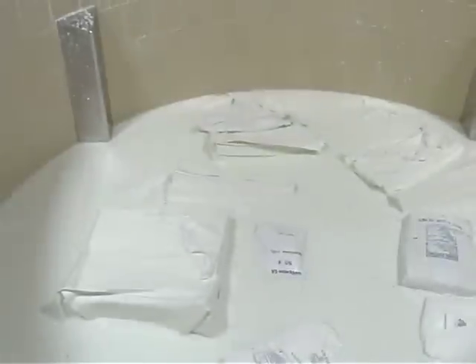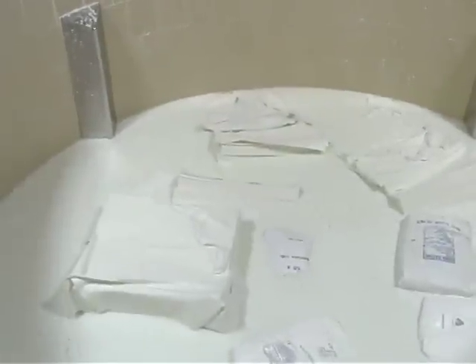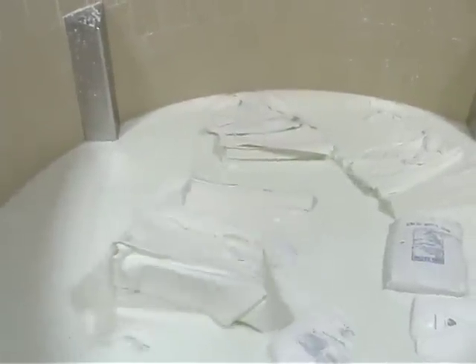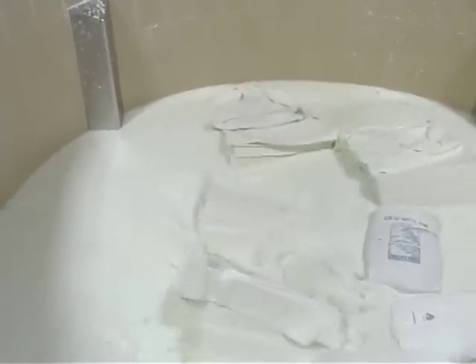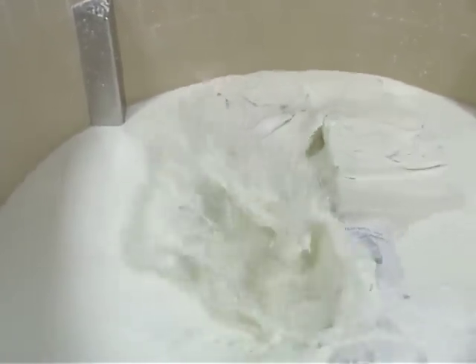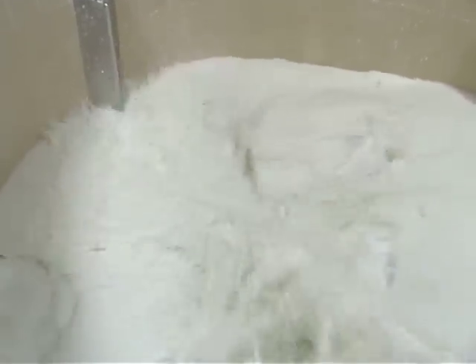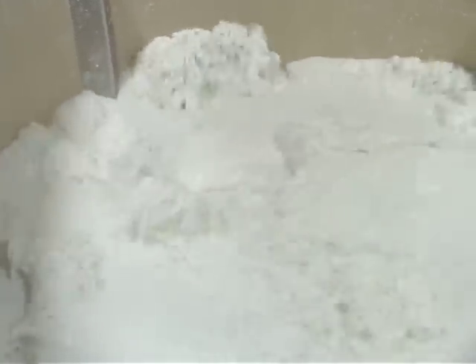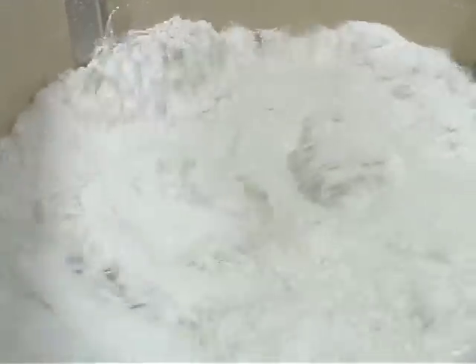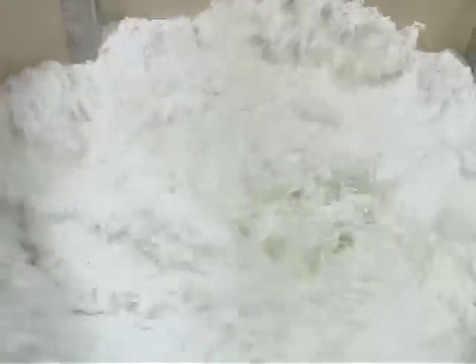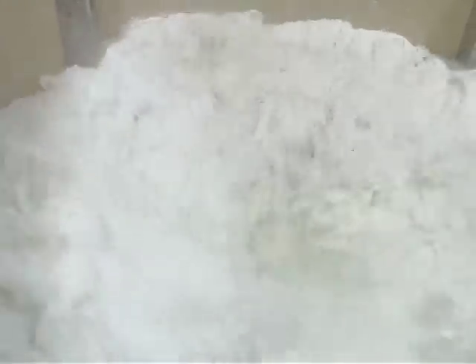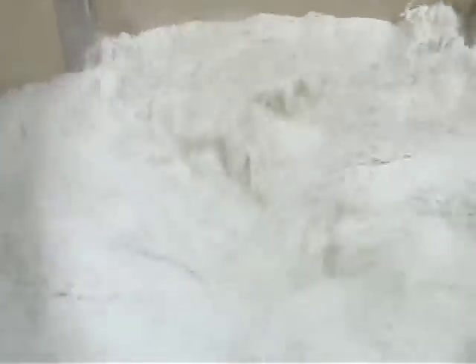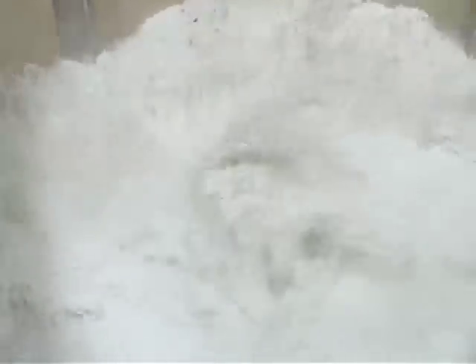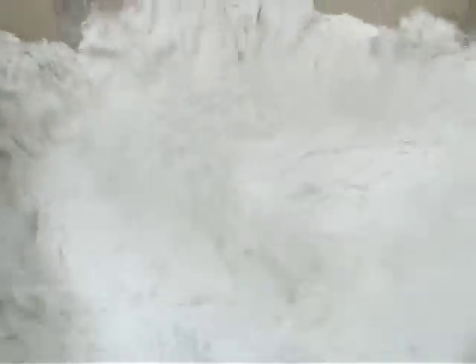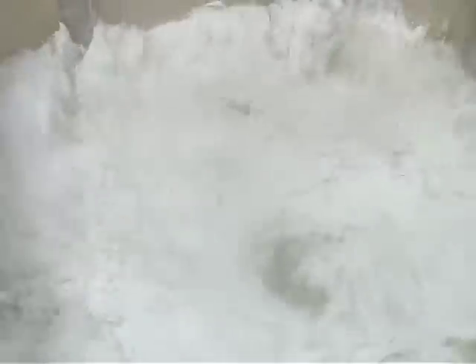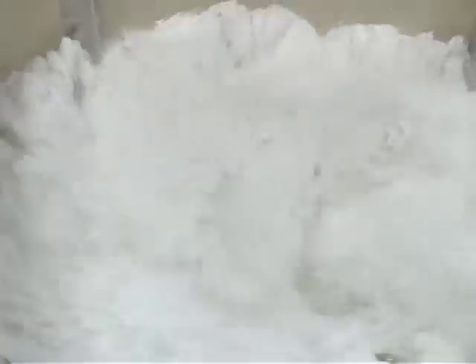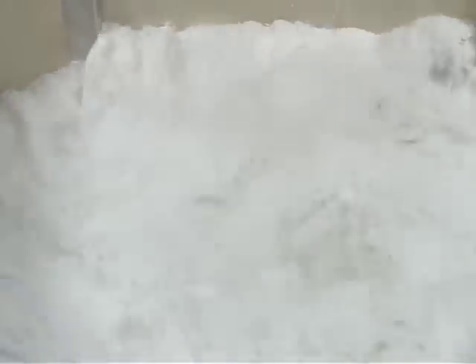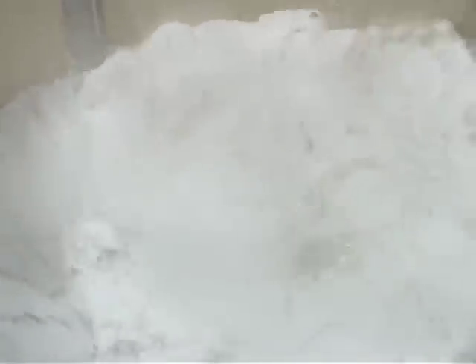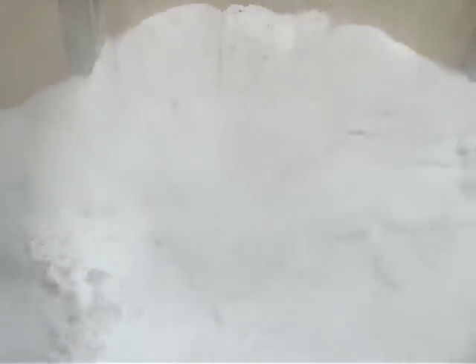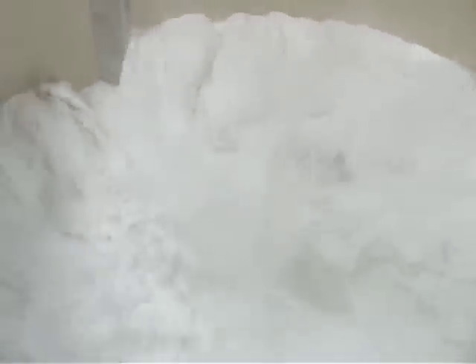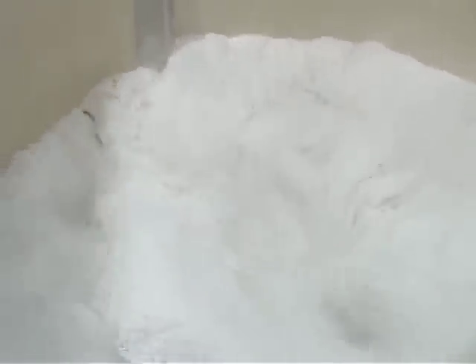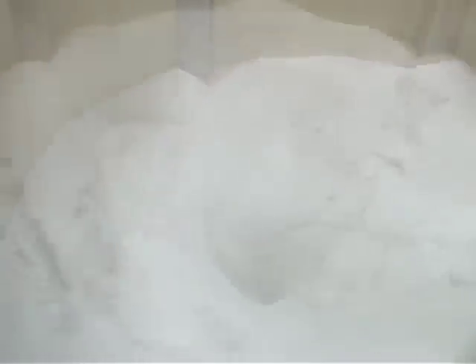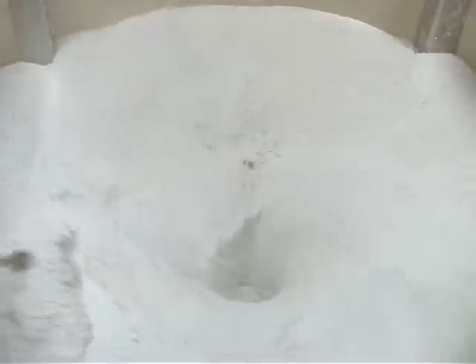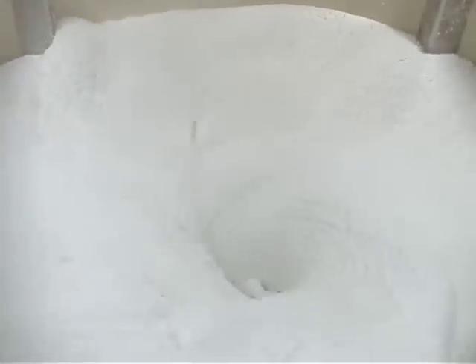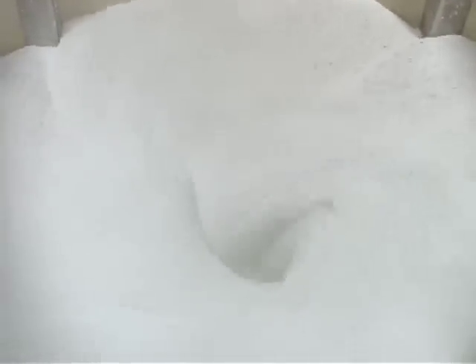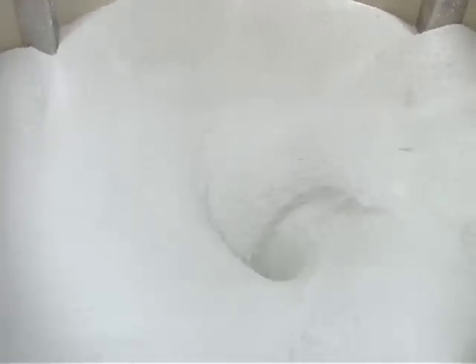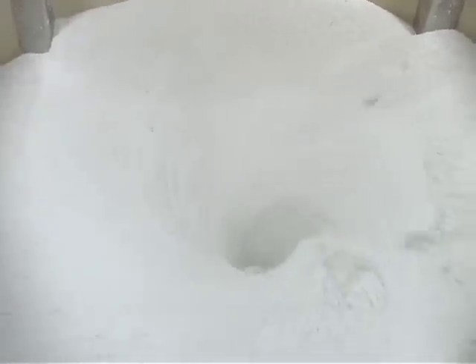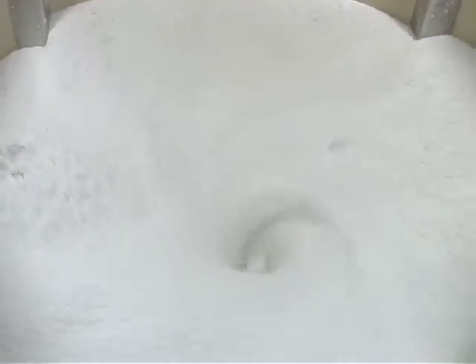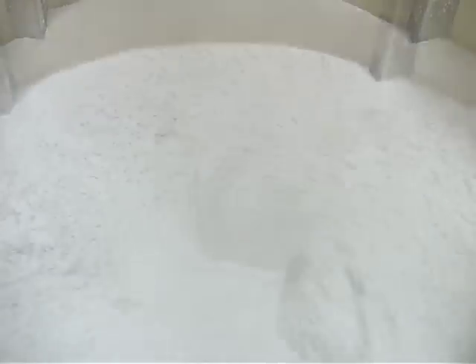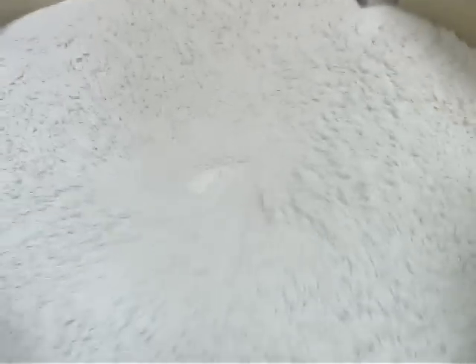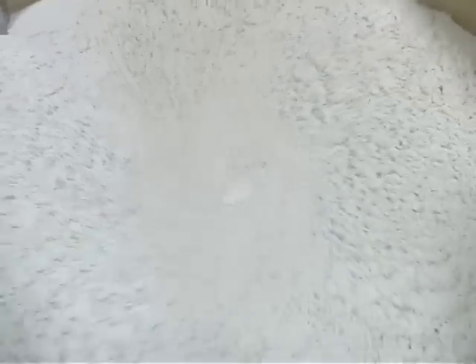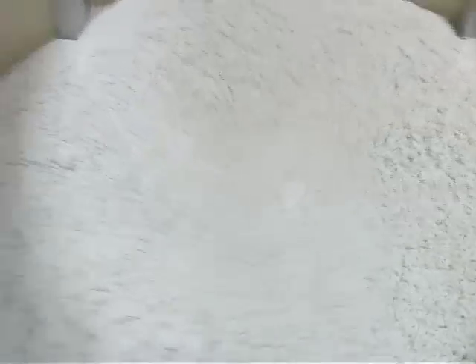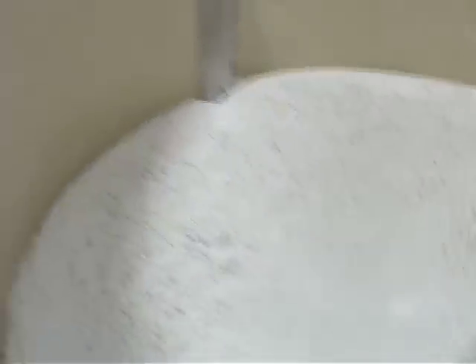Here we are at pulper number four. You can see the pulp being mixed. This pulper is about 12 feet deep and holds about two tons of paper making materials.